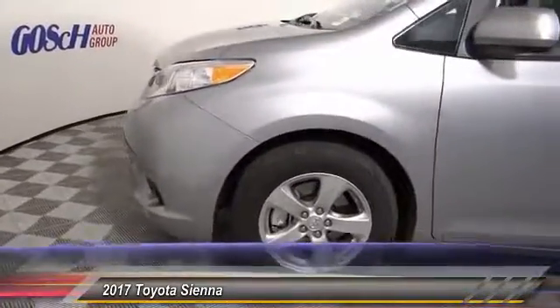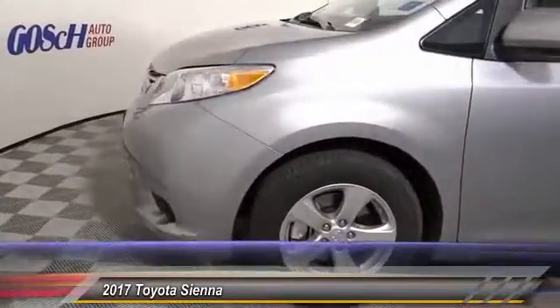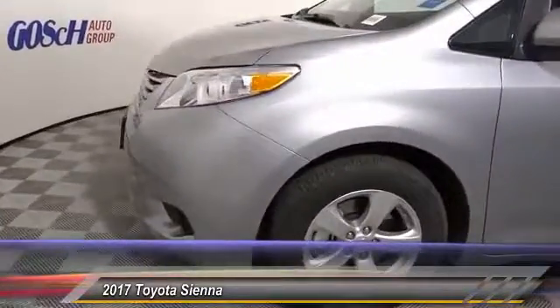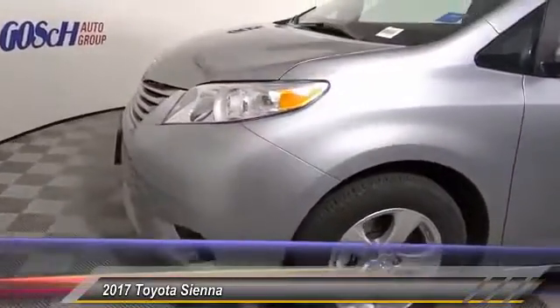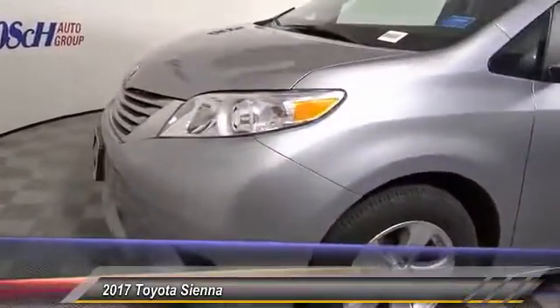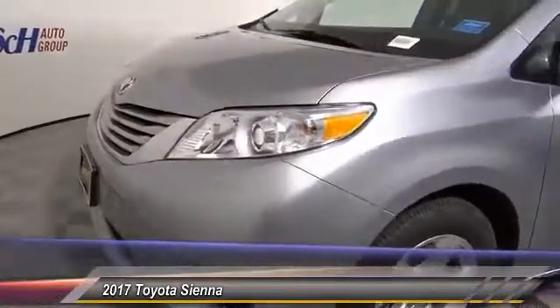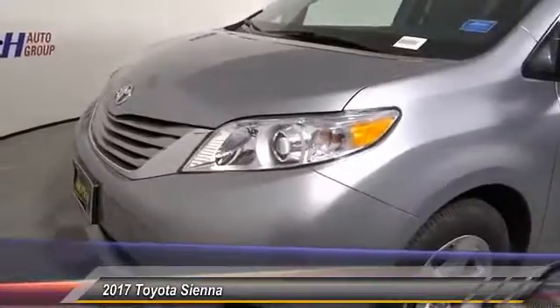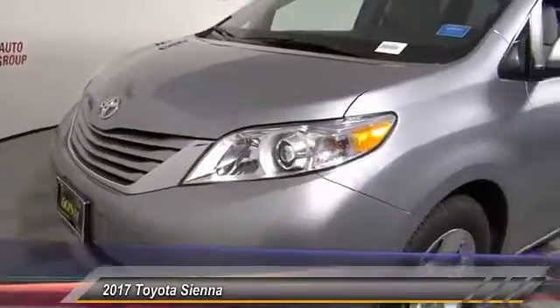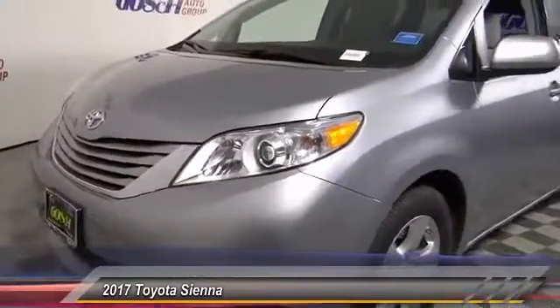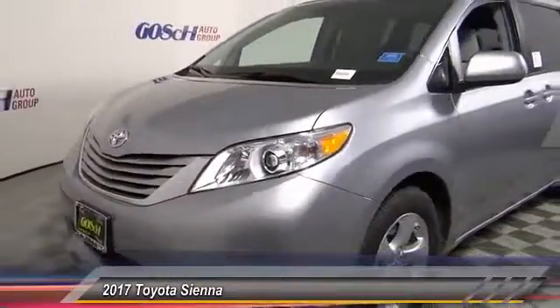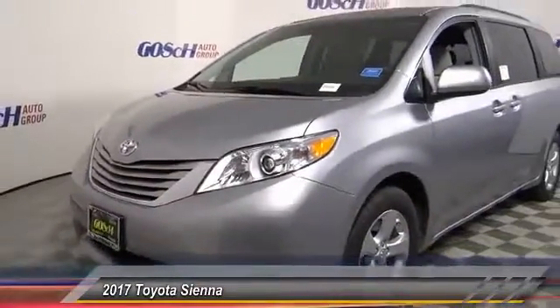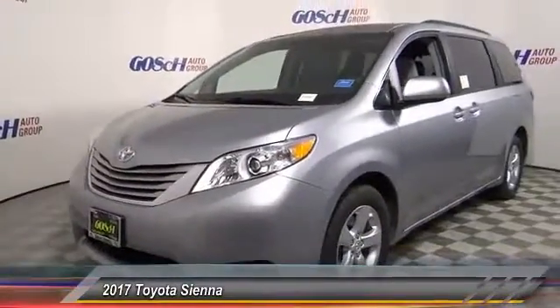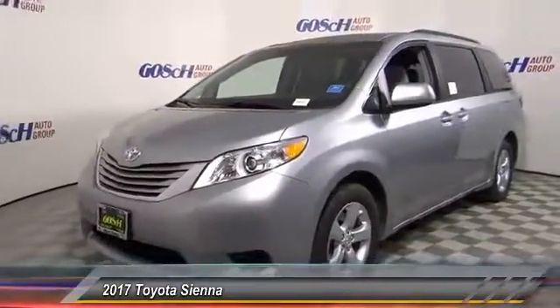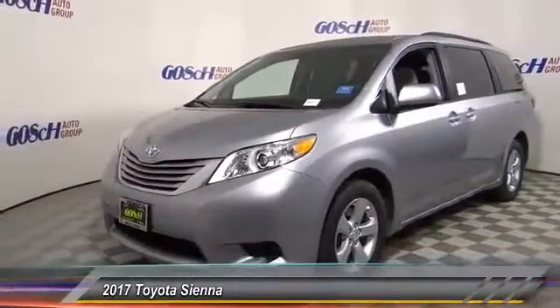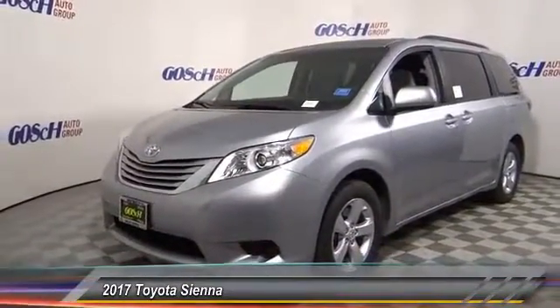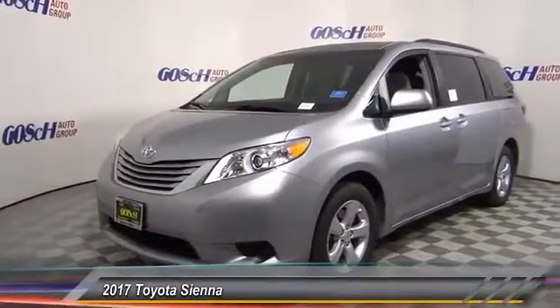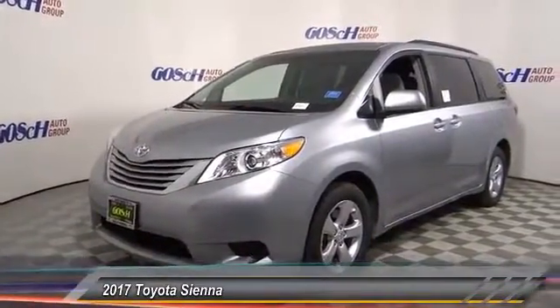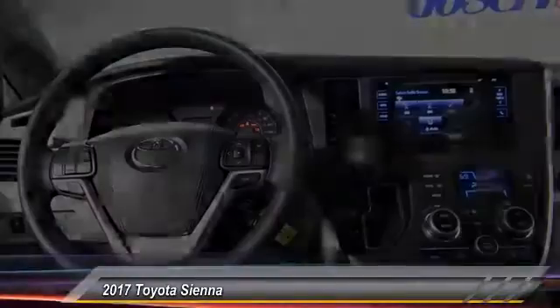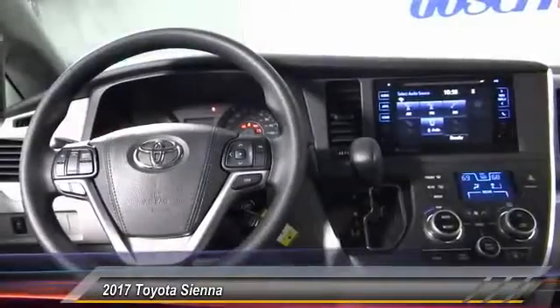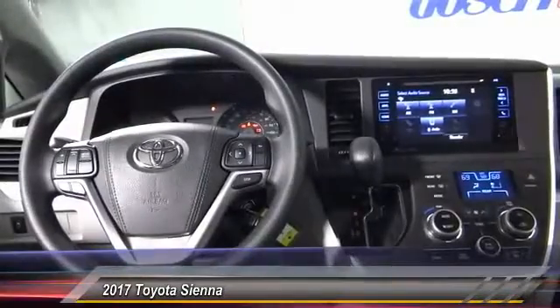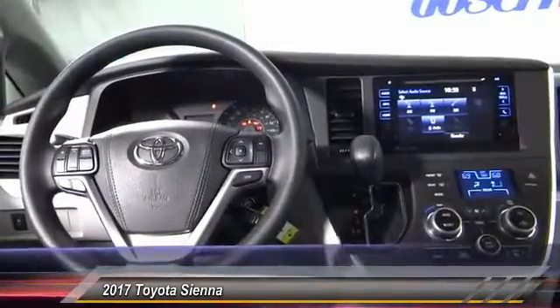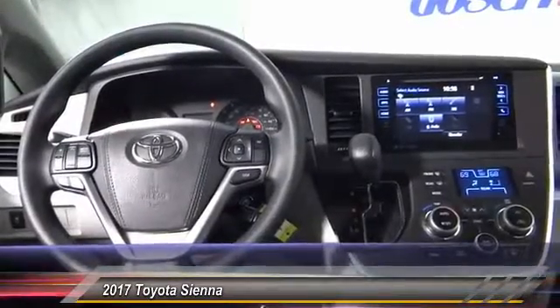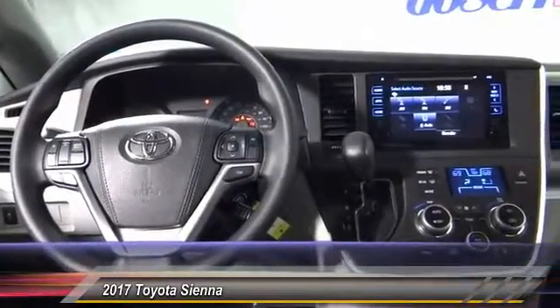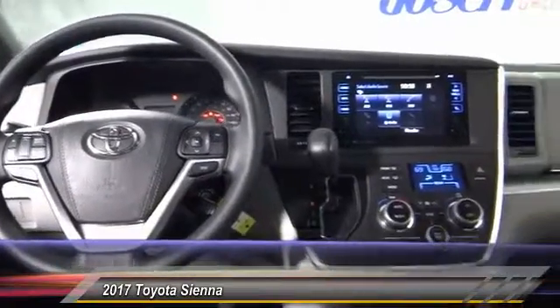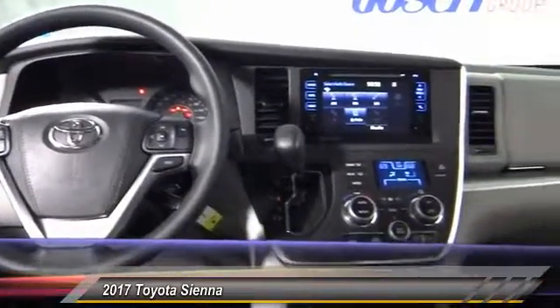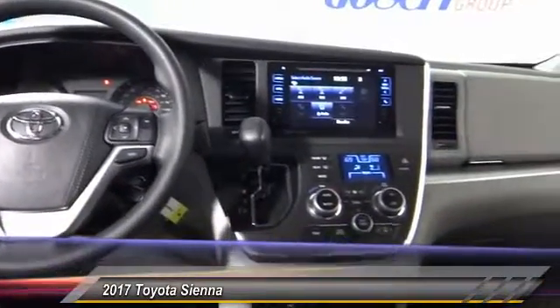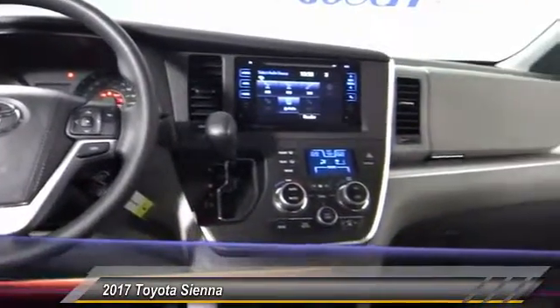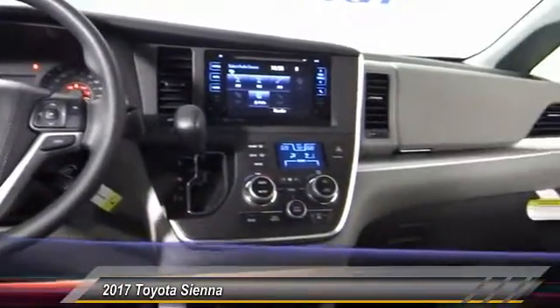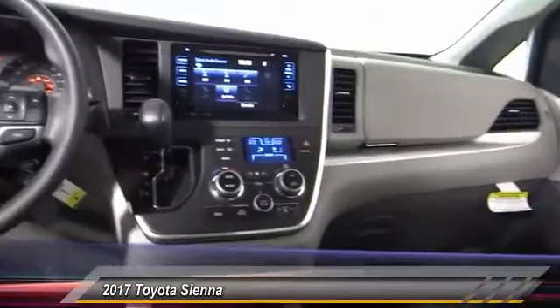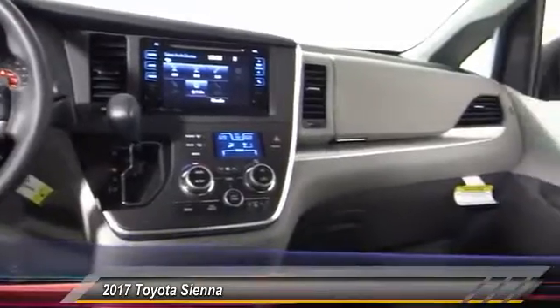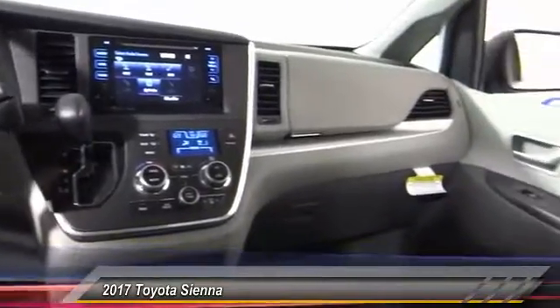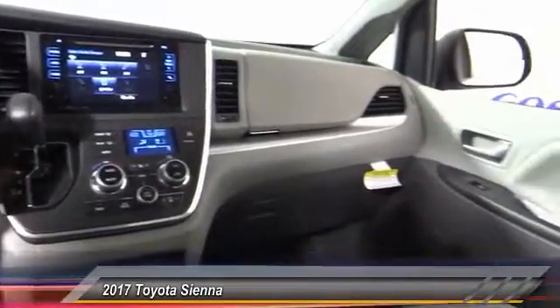Backup camera, keyless entry, traction control, alloy wheels, automatic stability control, auto-dimming rearview mirror, PPO, child safety locks, dual front airbags, home link system, dual zone climate control.